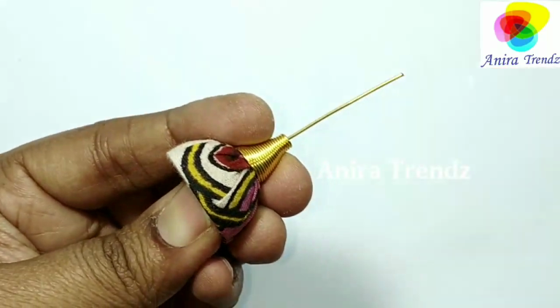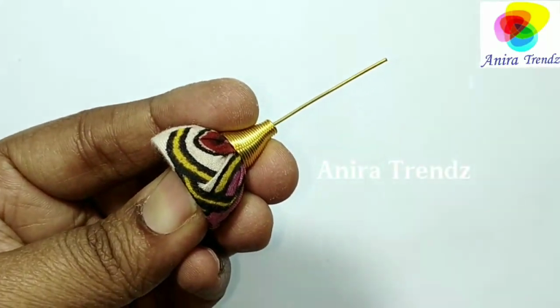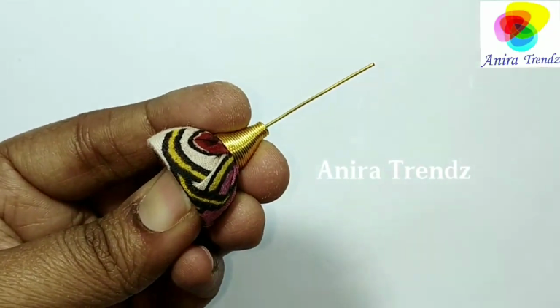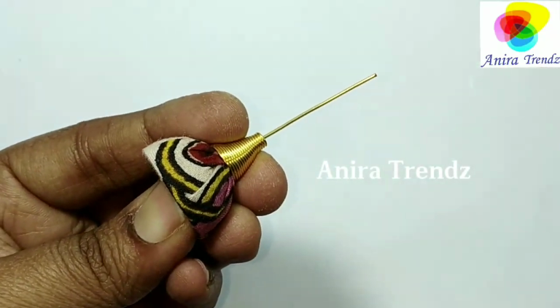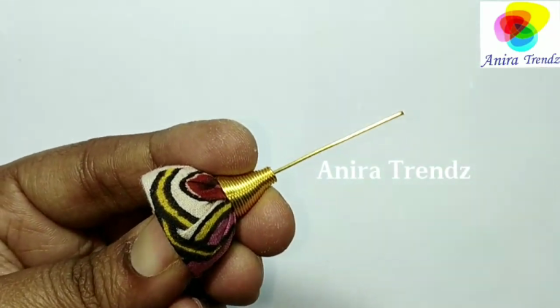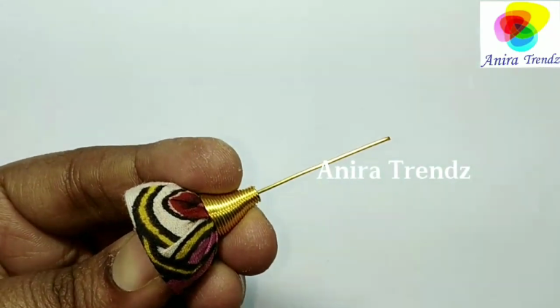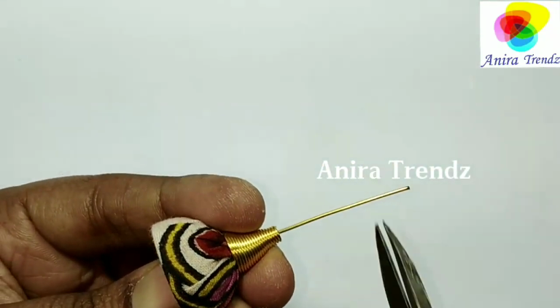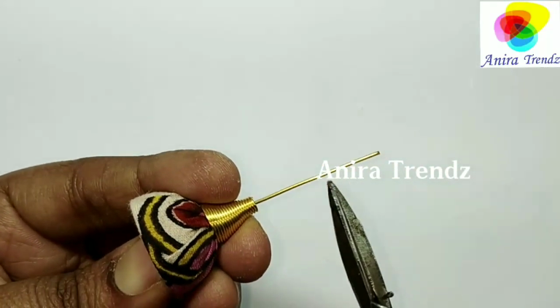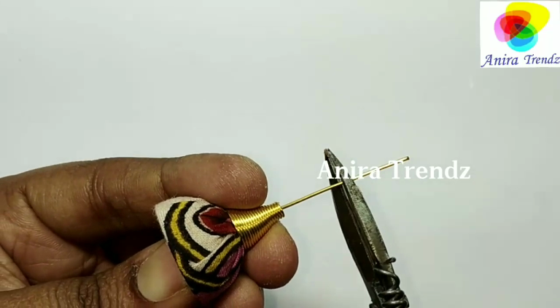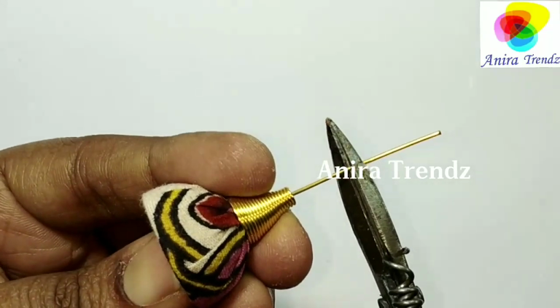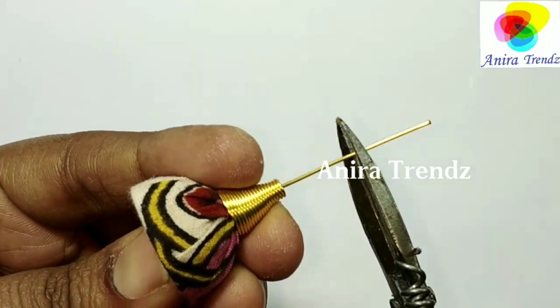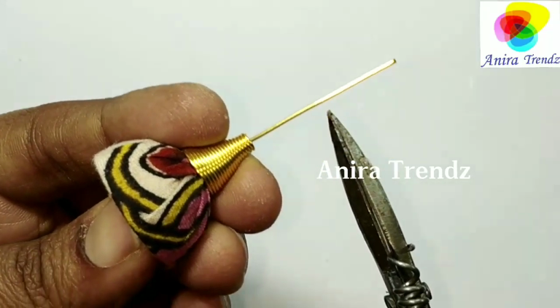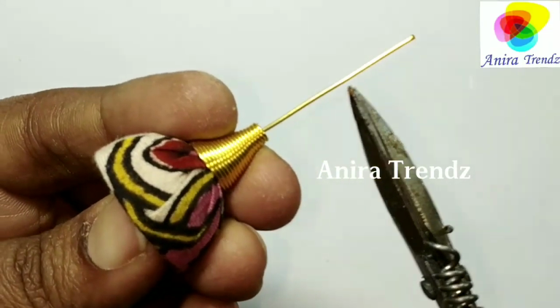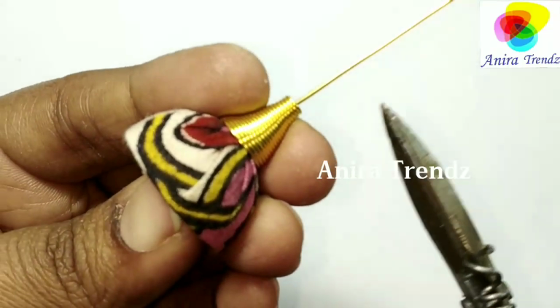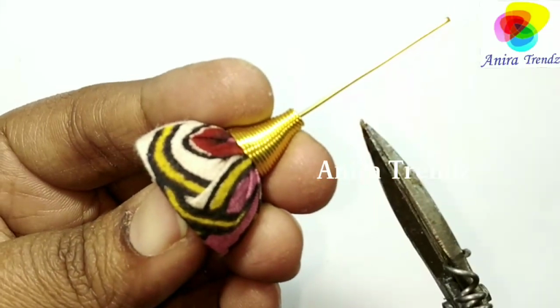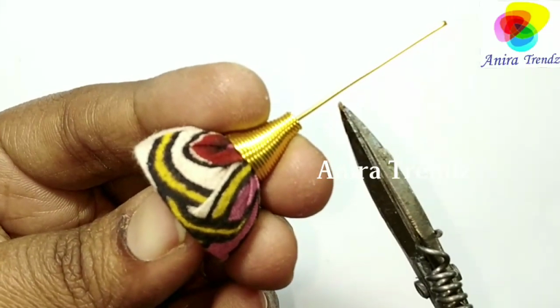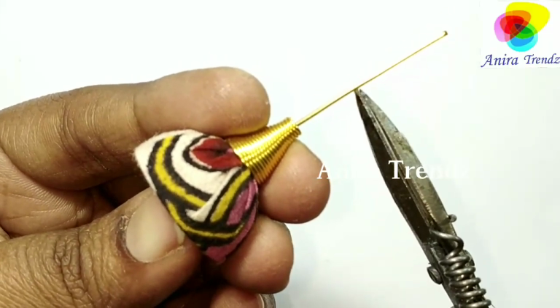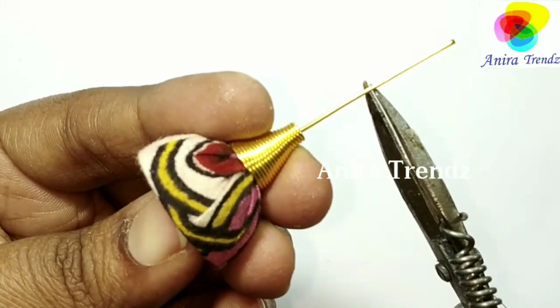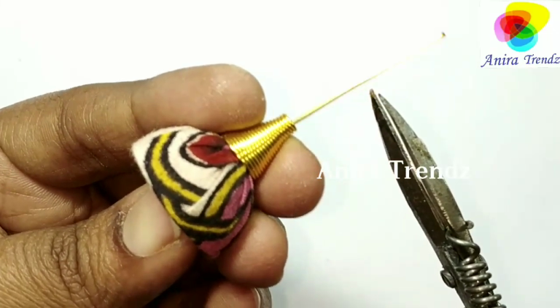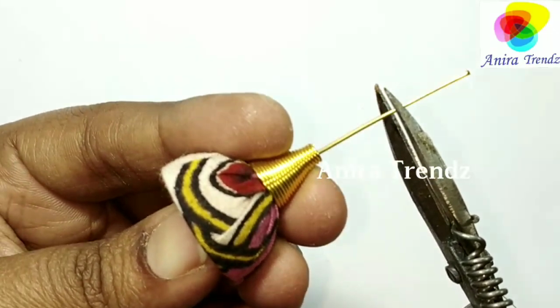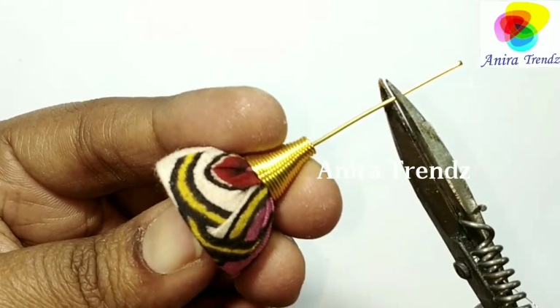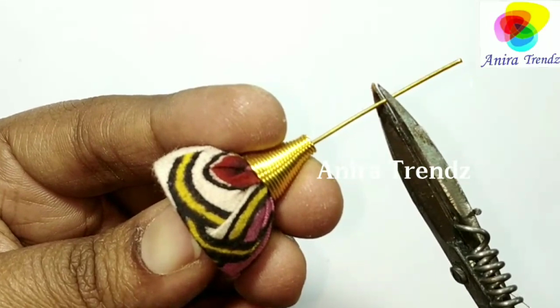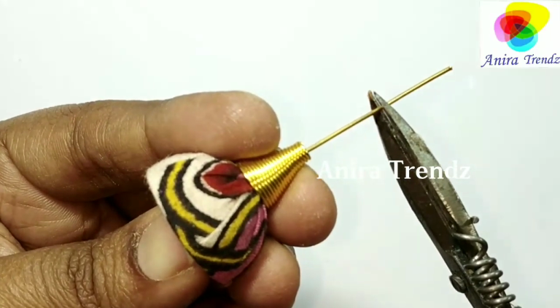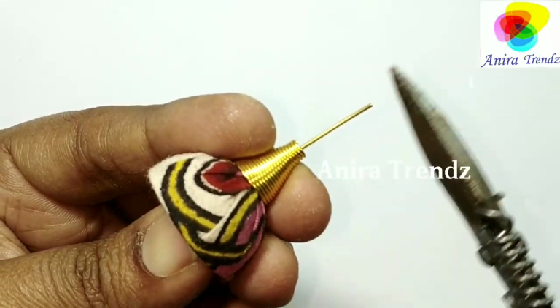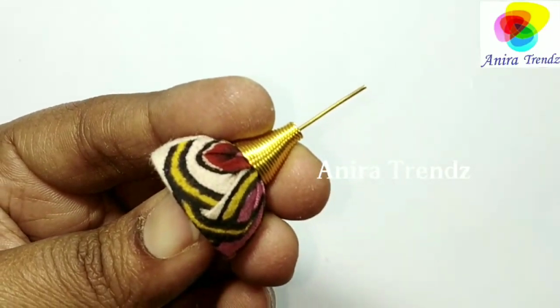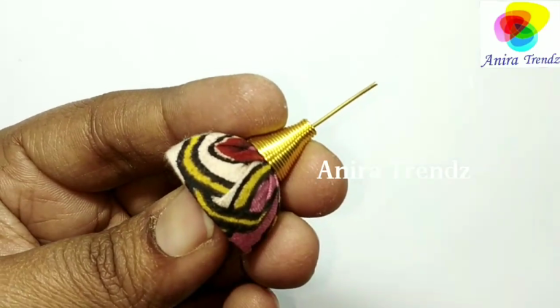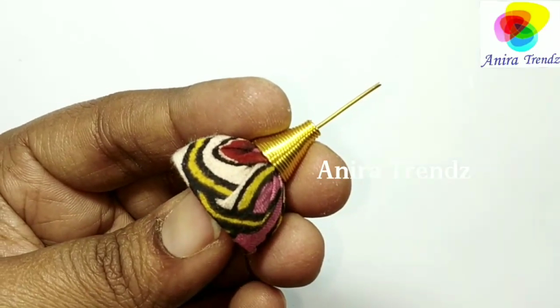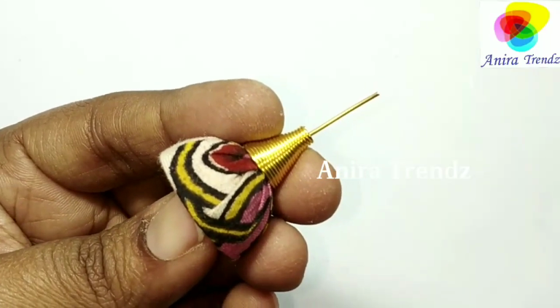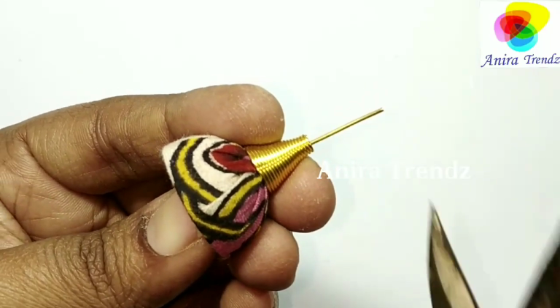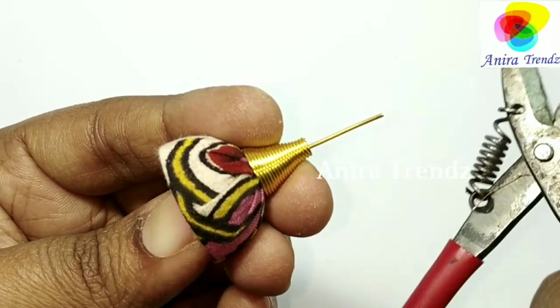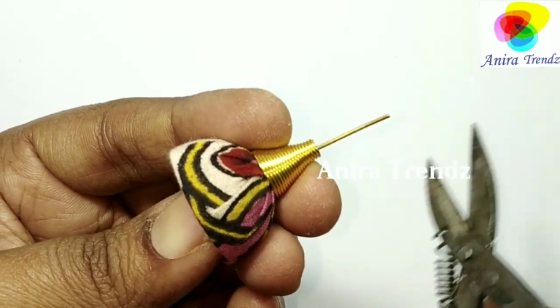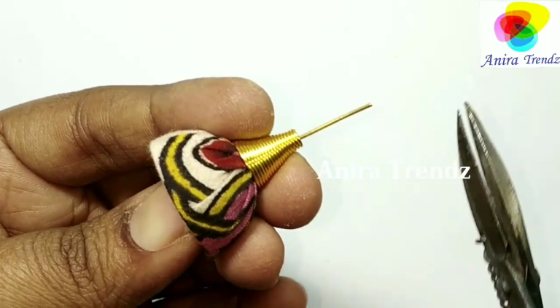The next step is to trim off the excess head pin and add the earring to the jumka.